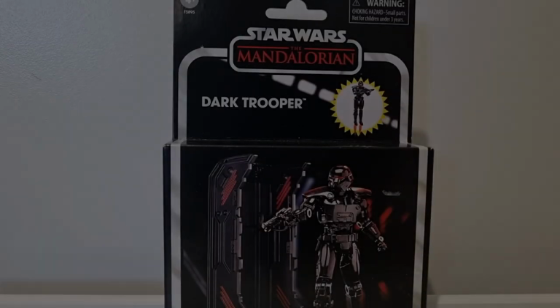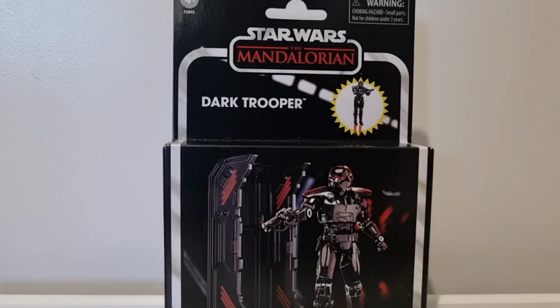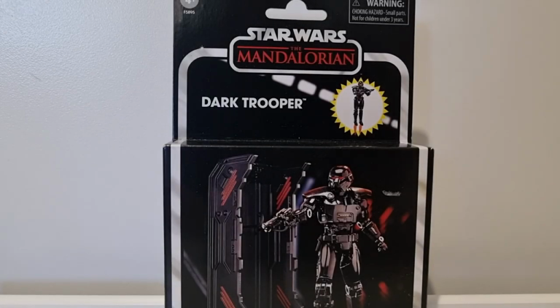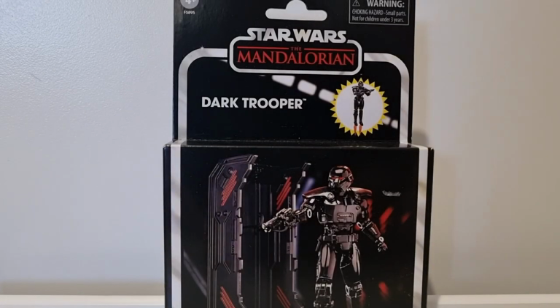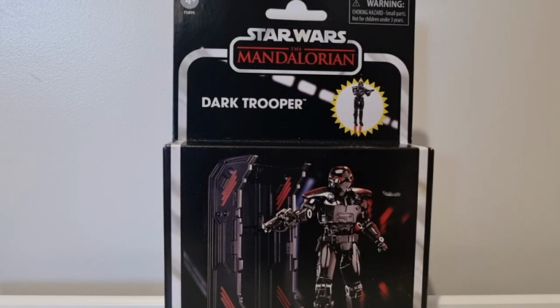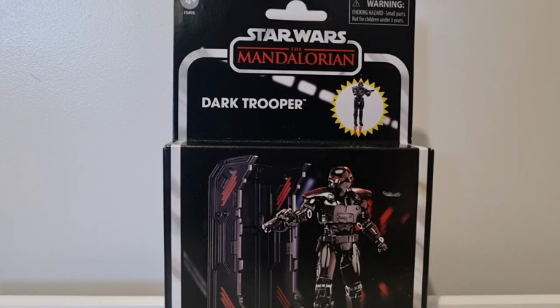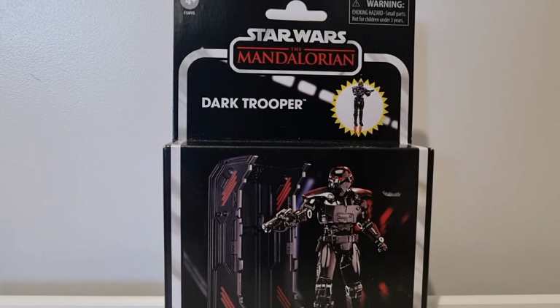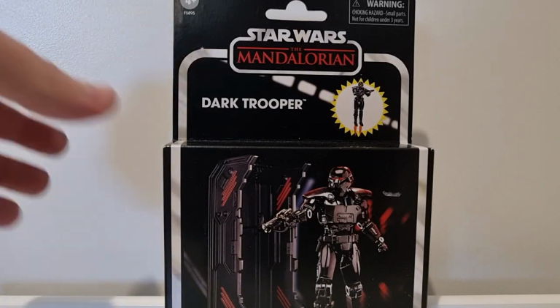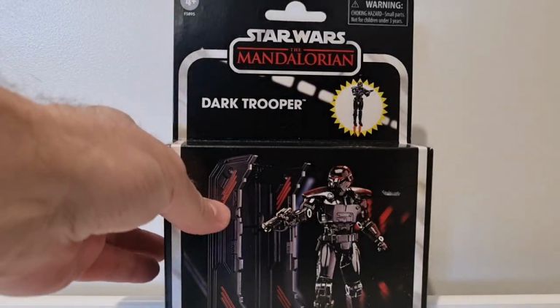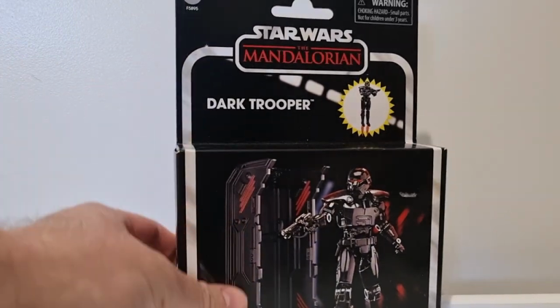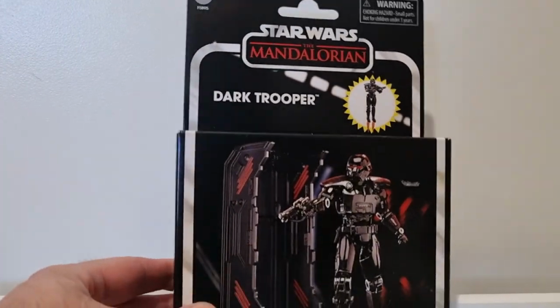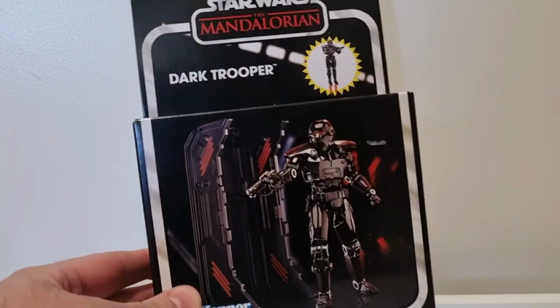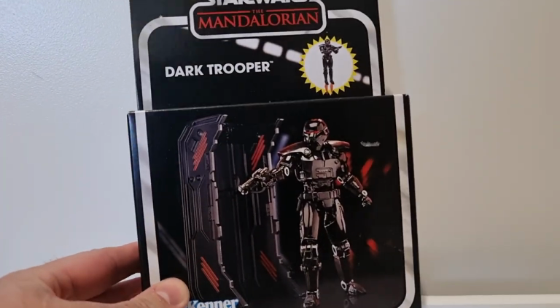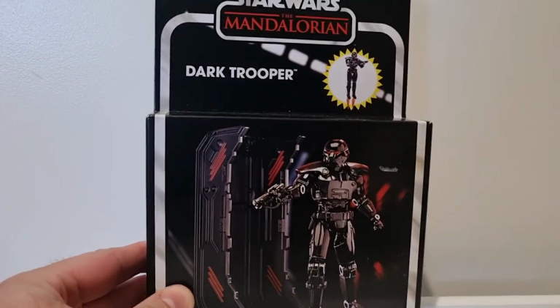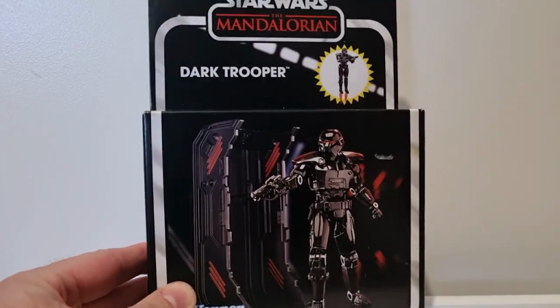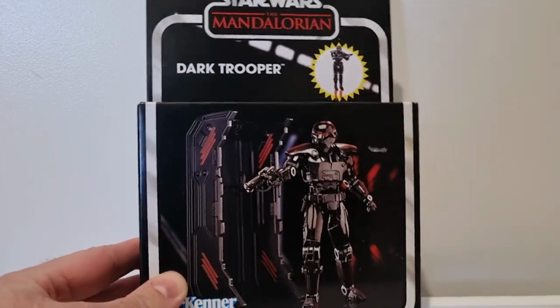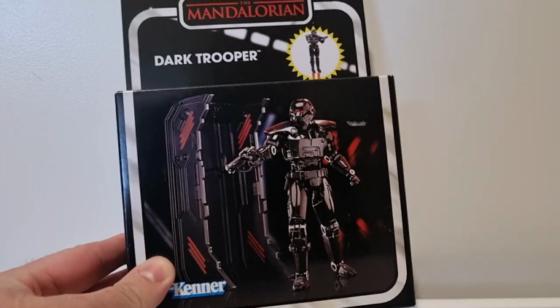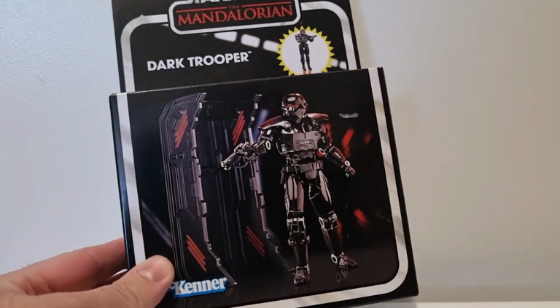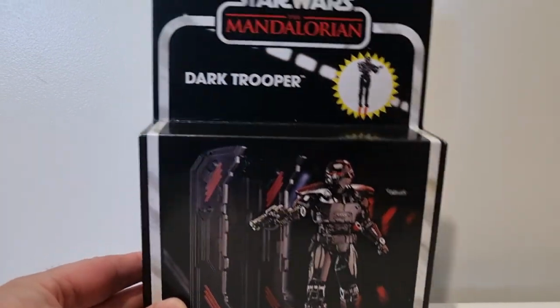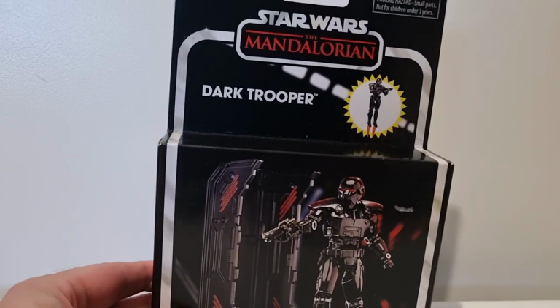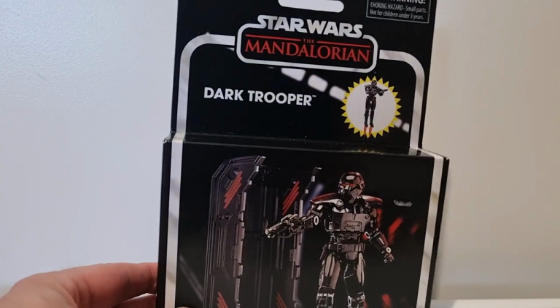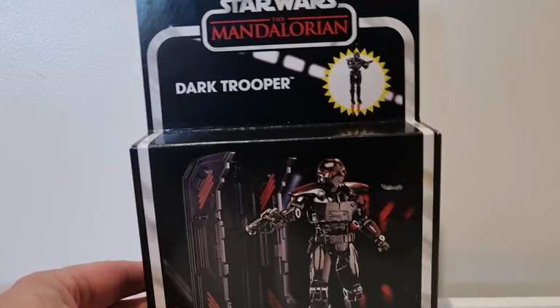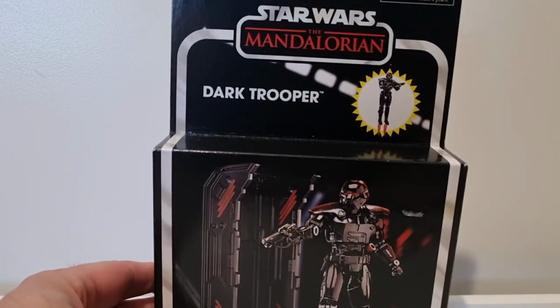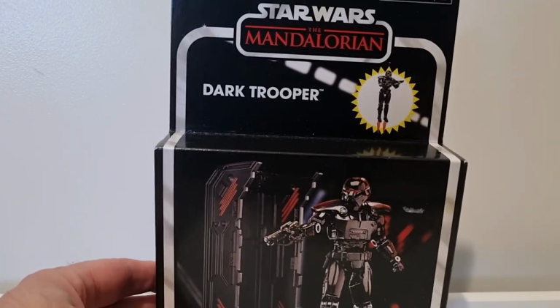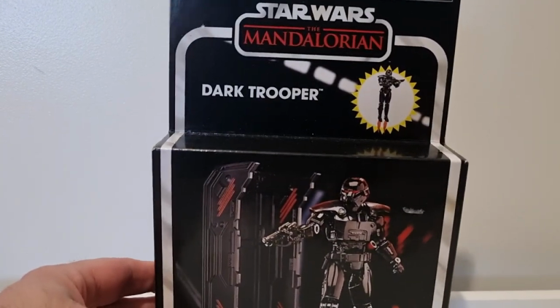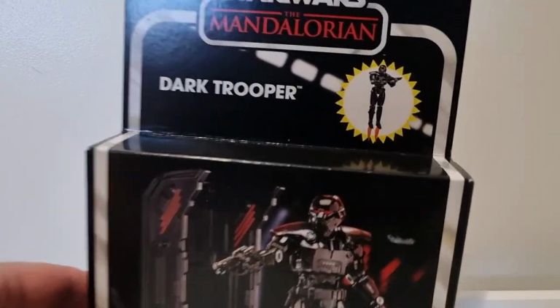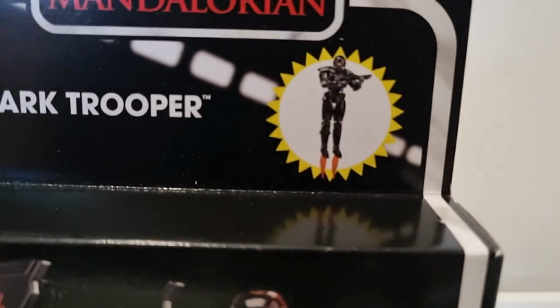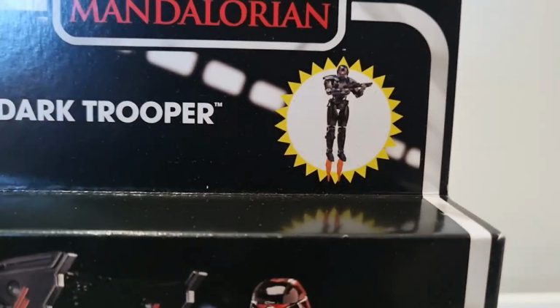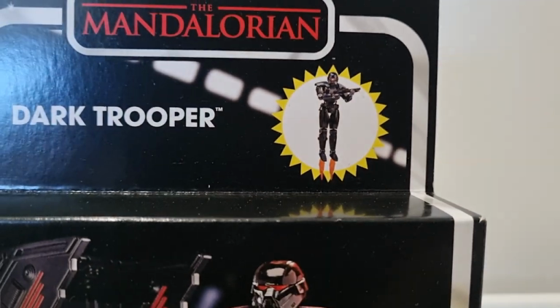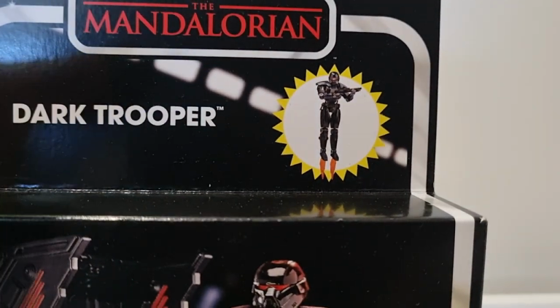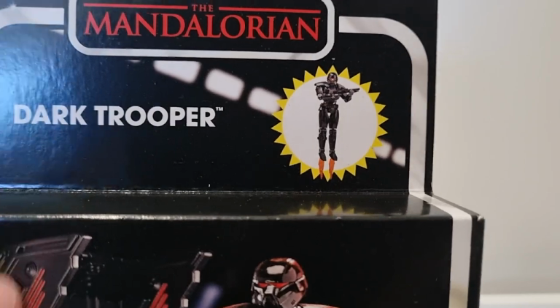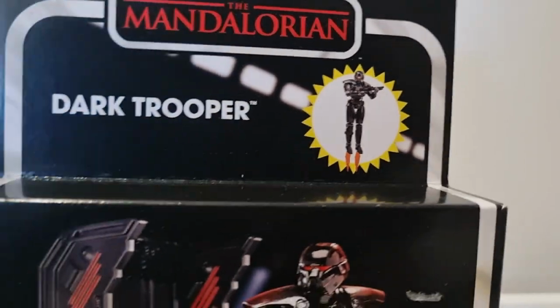Hey Star Wars fans, welcome back to another Star Wars Vintage Collection figure review. The latest in the deluxe Vintage Collection is the Dark Trooper — obviously you can see it right in front of you, and you would have seen it on the title of the video as well. Yeah, it's a good one.